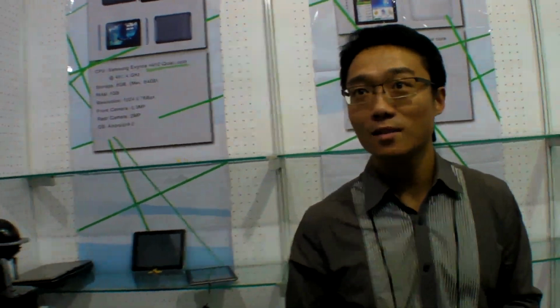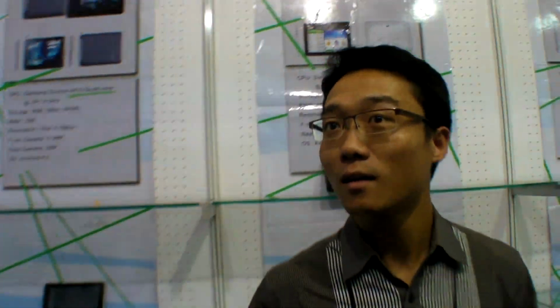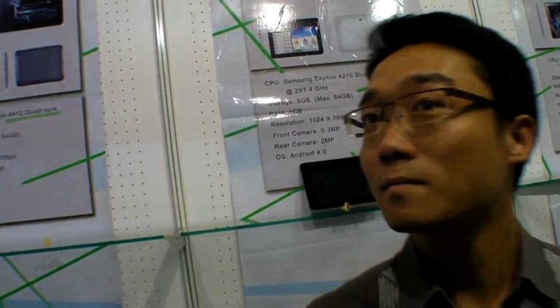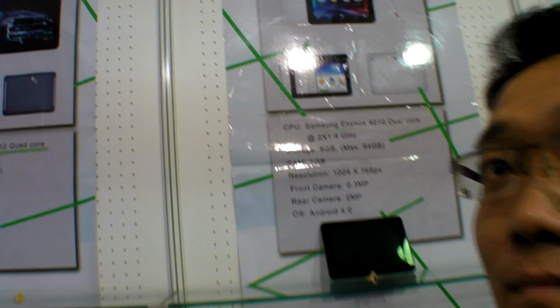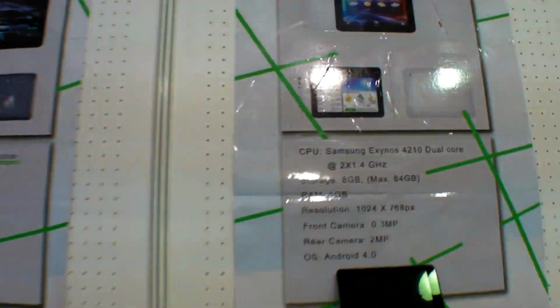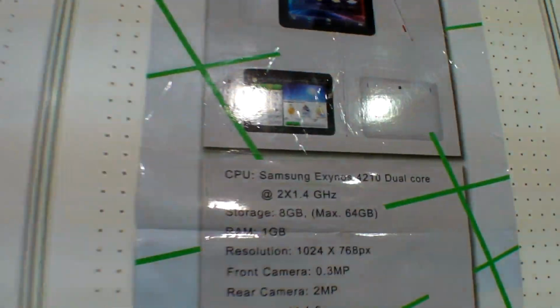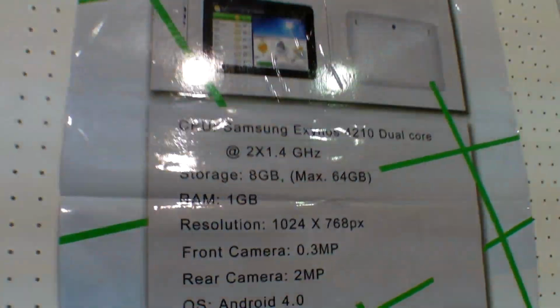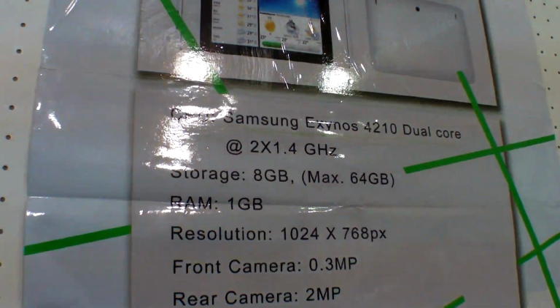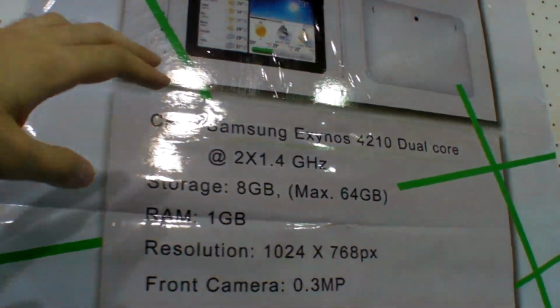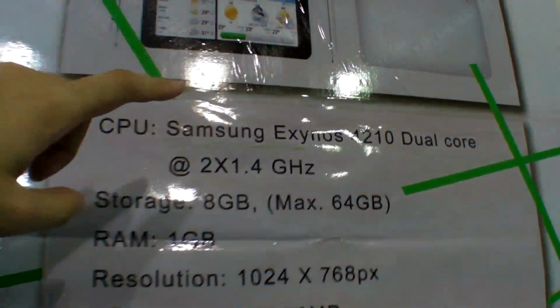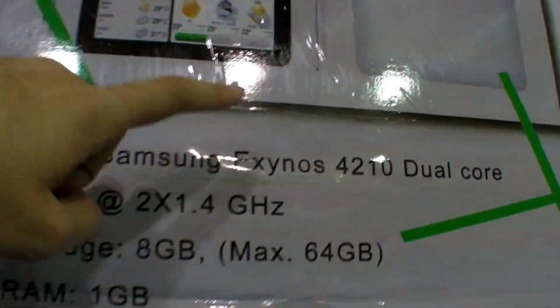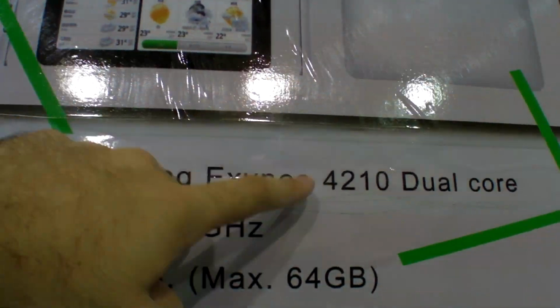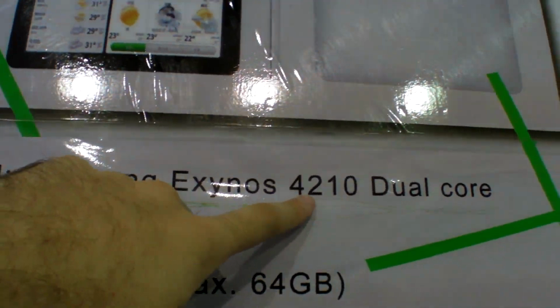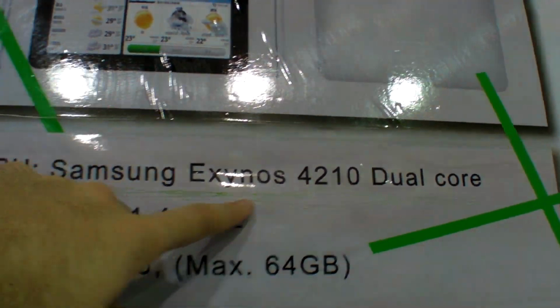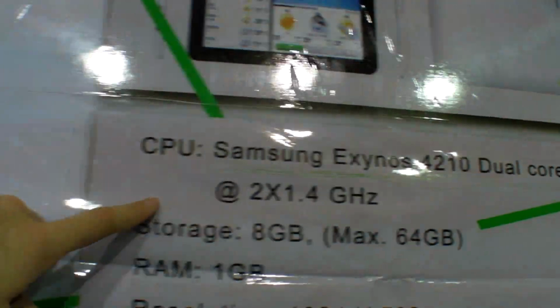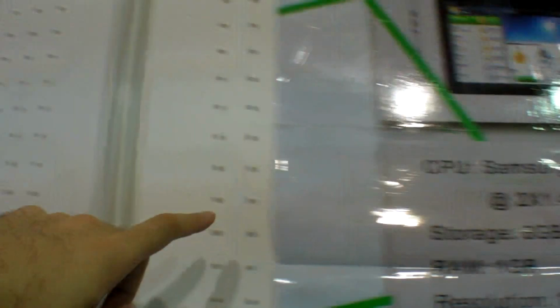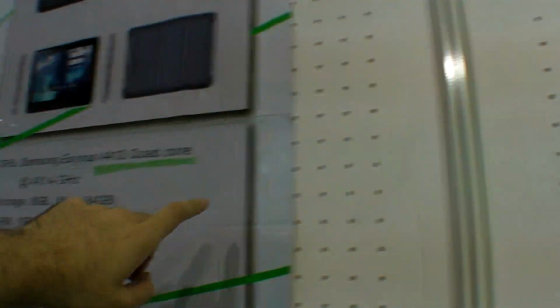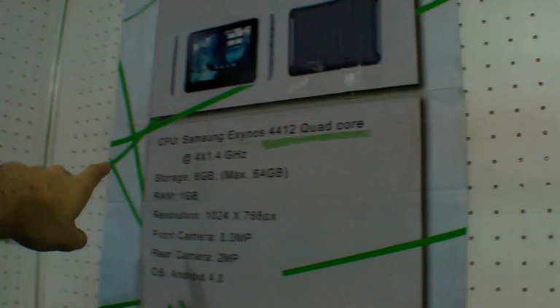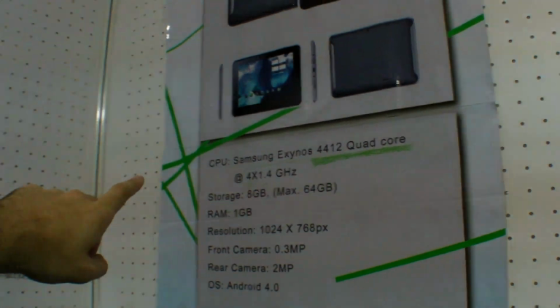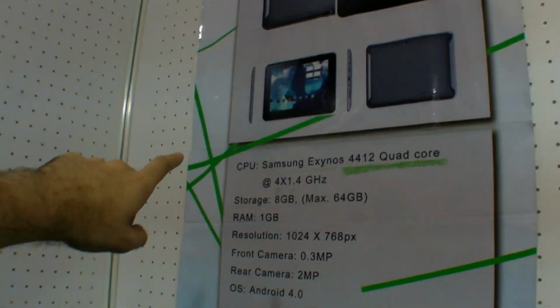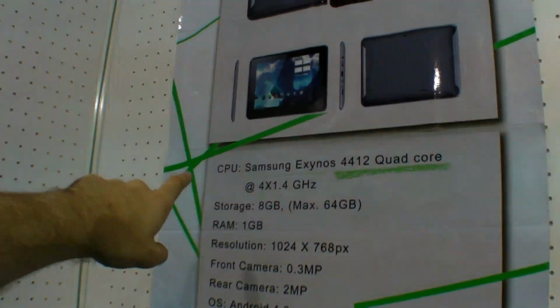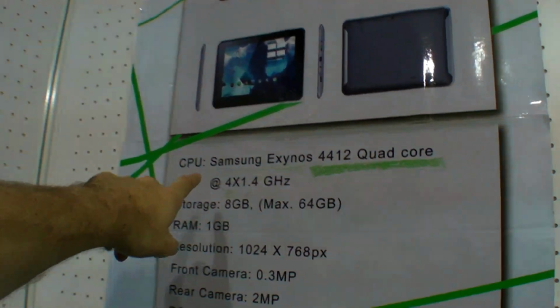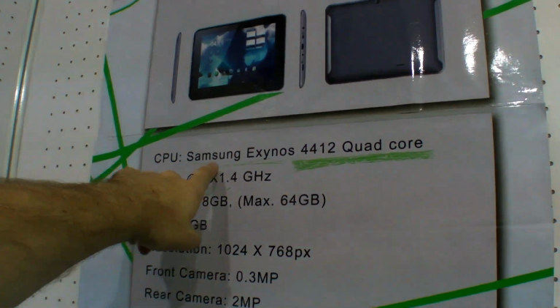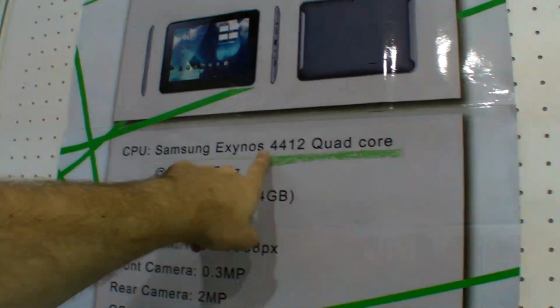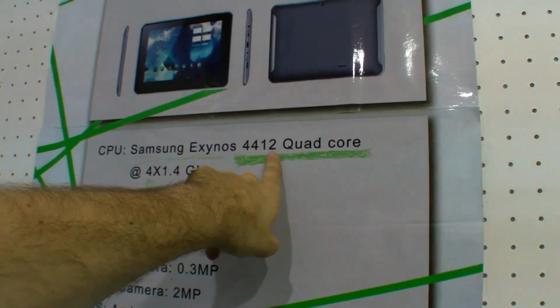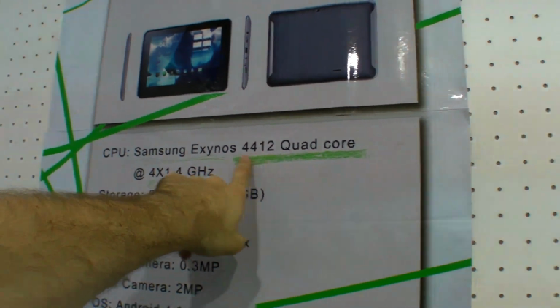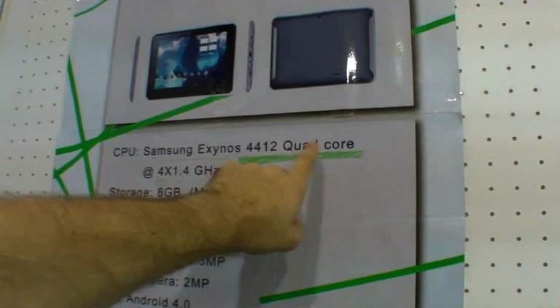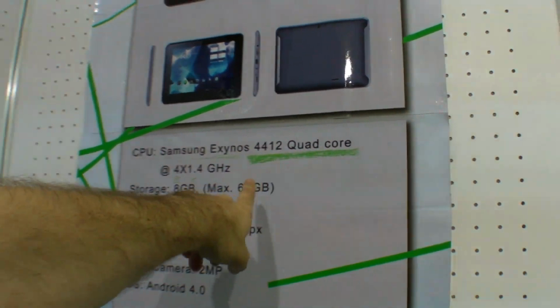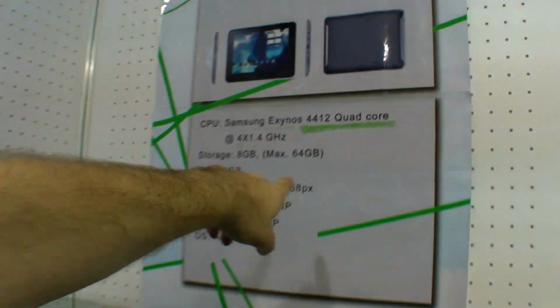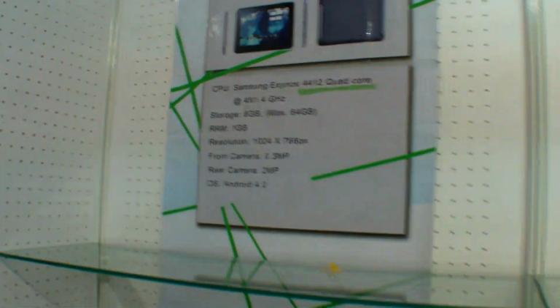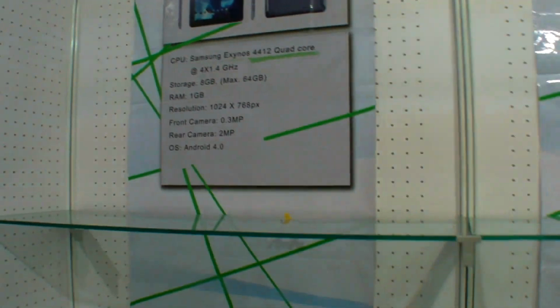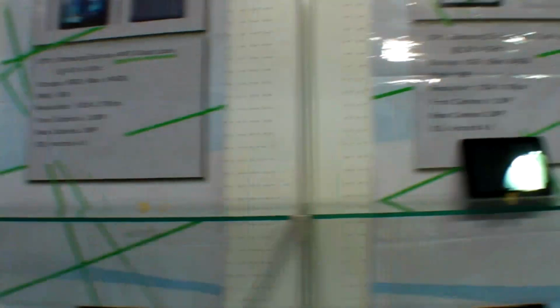So here on the wall it says Samsung Exynos 4210 dual core. And it even says over here Samsung Exynos 4212 quad core. So what does that mean?